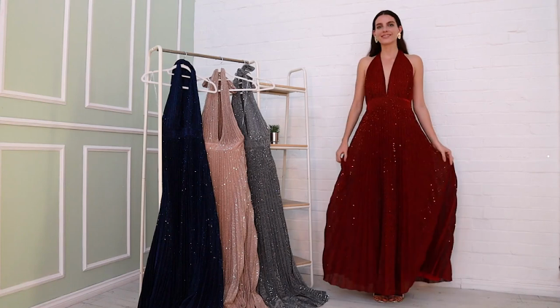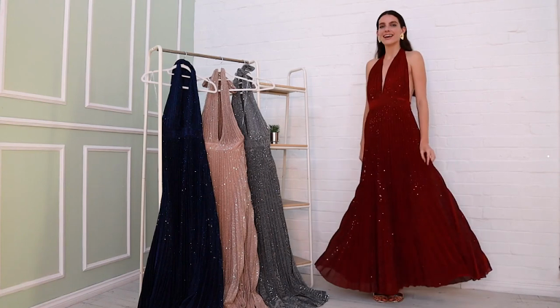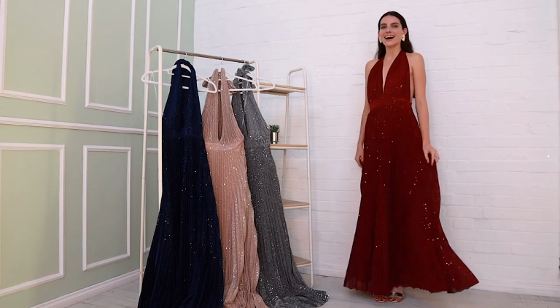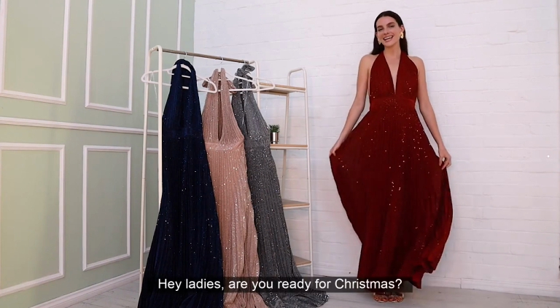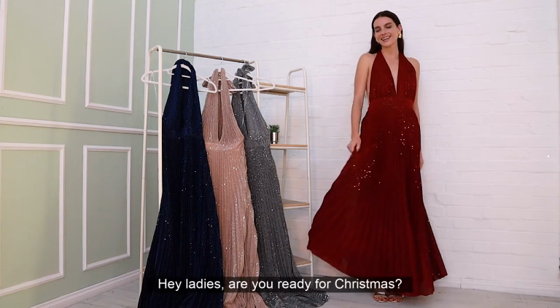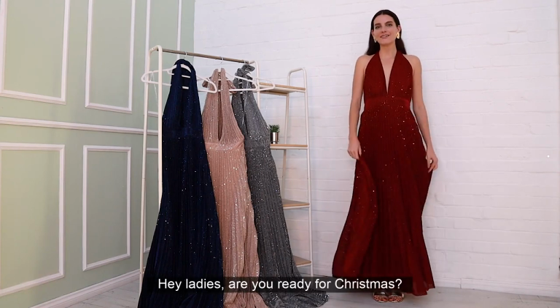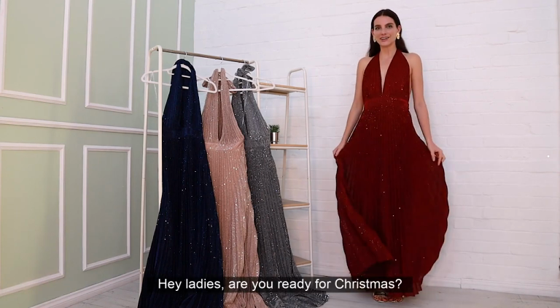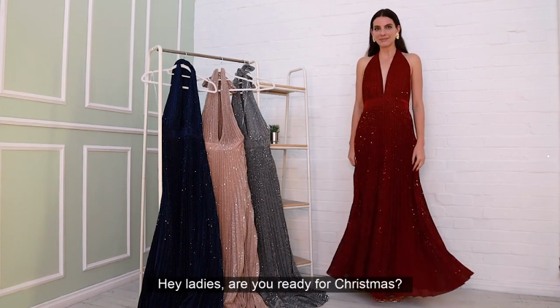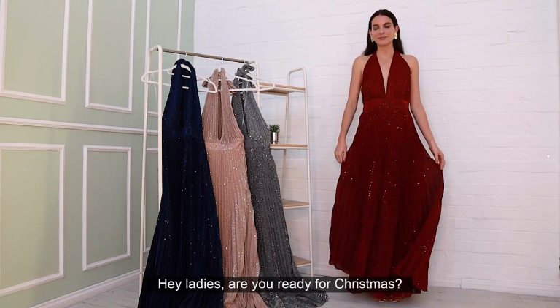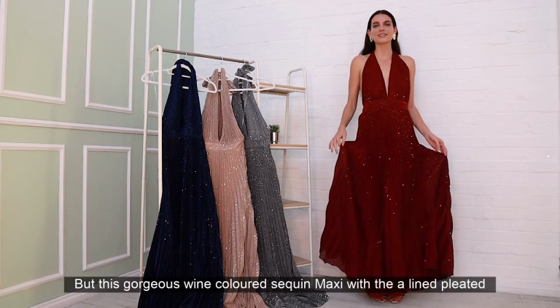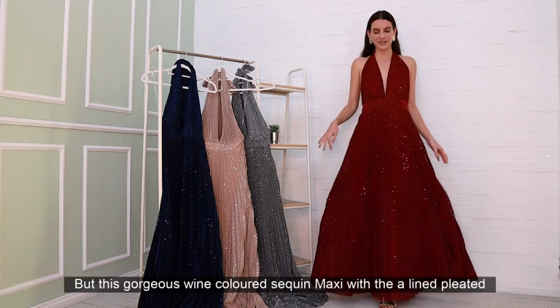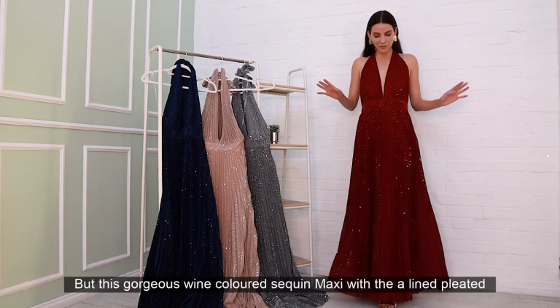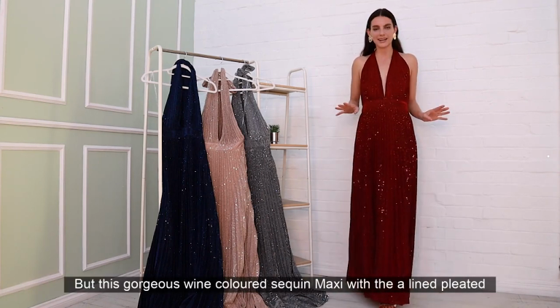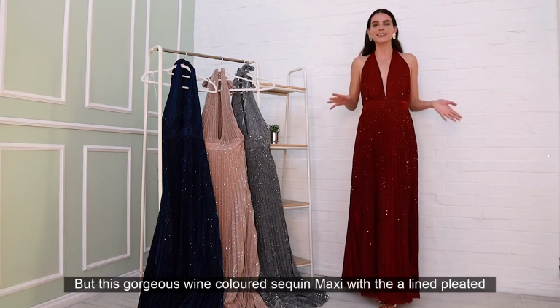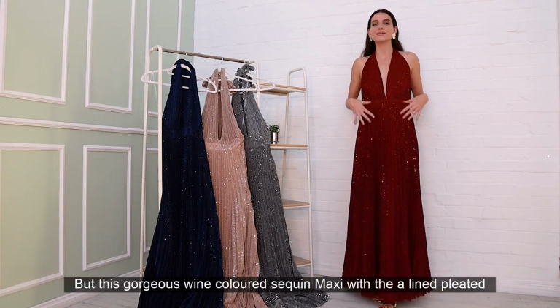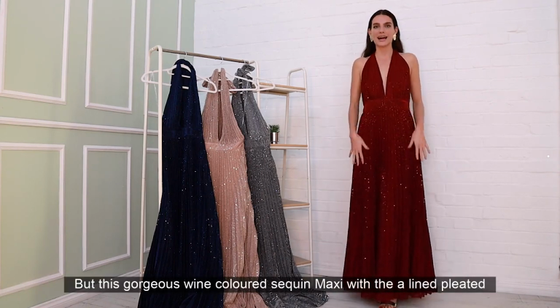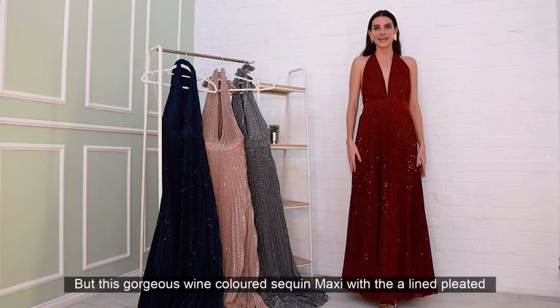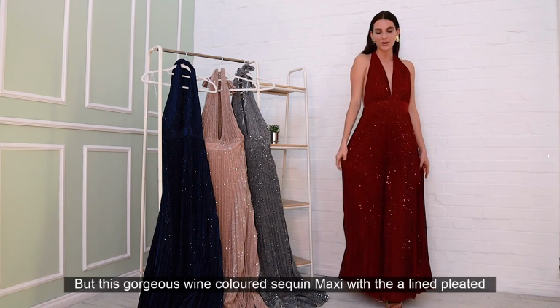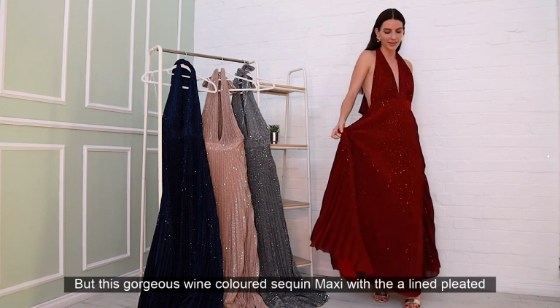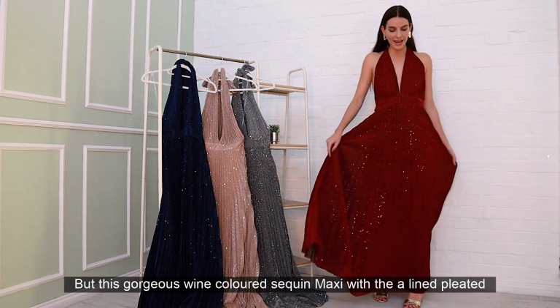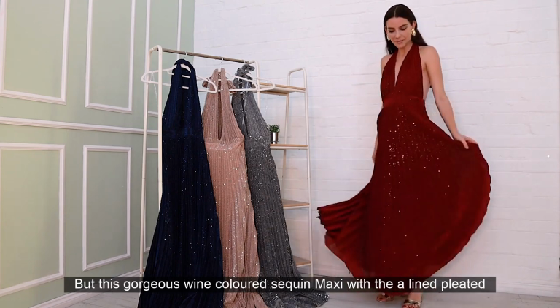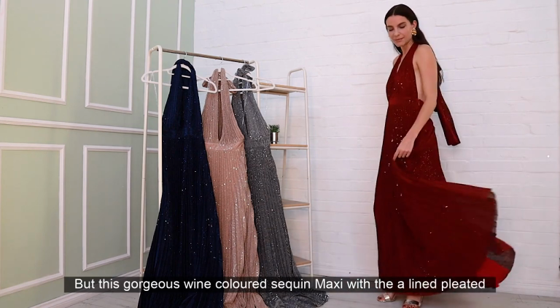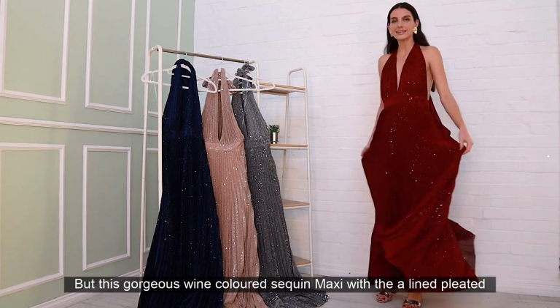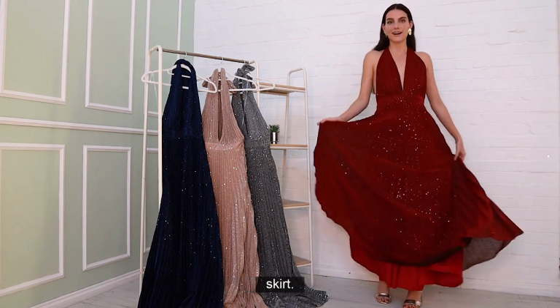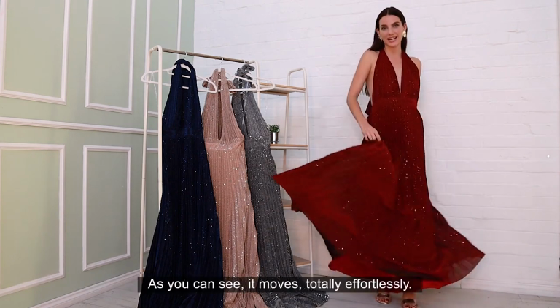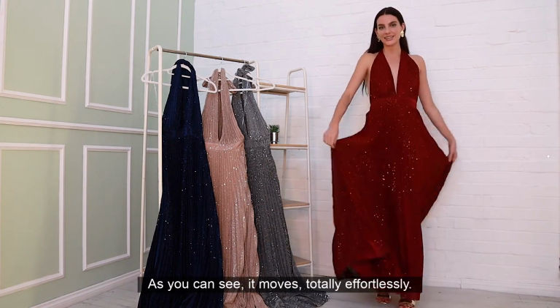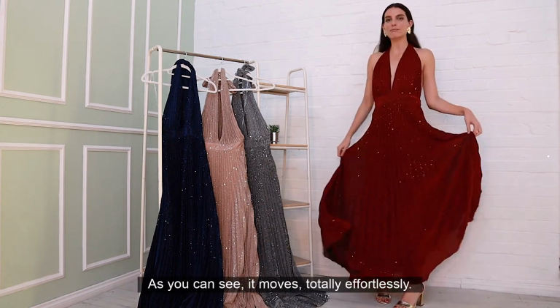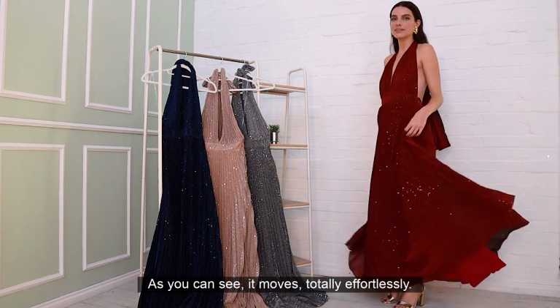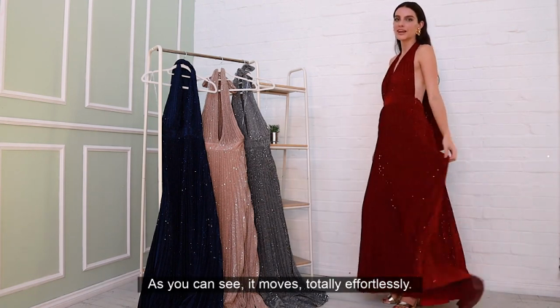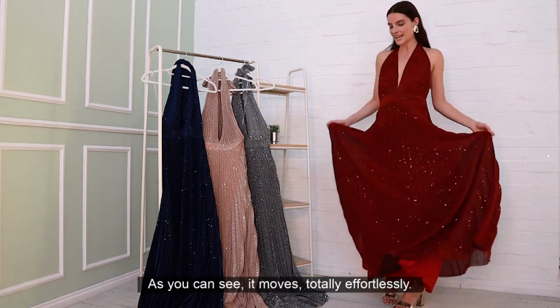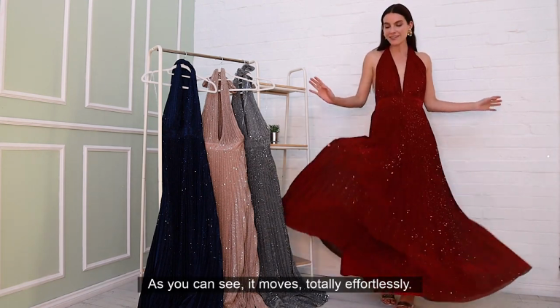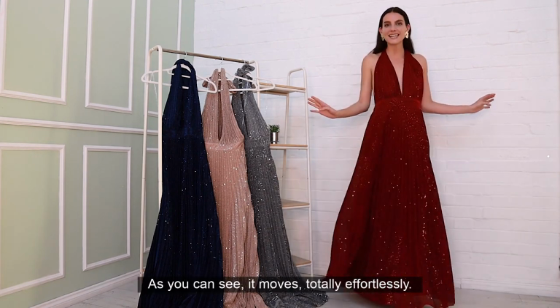Hi ladies! Are you ready for Christmas with this gorgeous wine-coloured sequin maxi with the A-line pleated skirt, which as you can see it moves totally effortlessly.